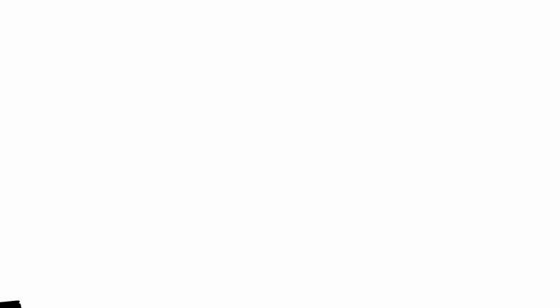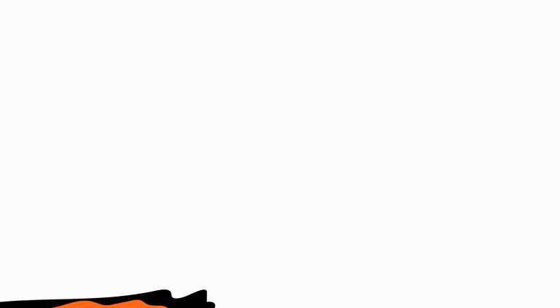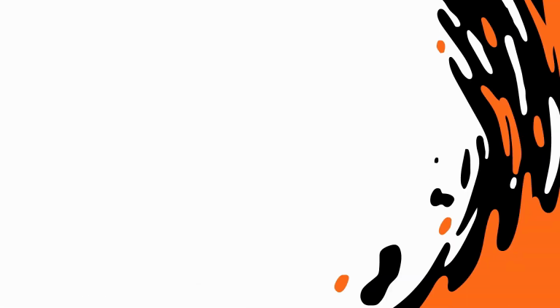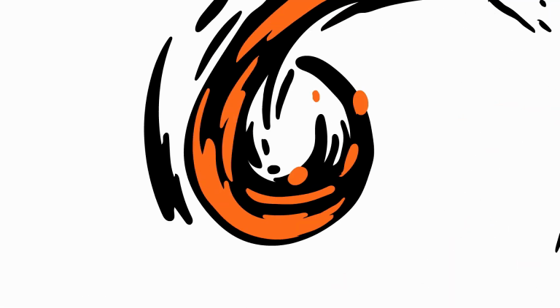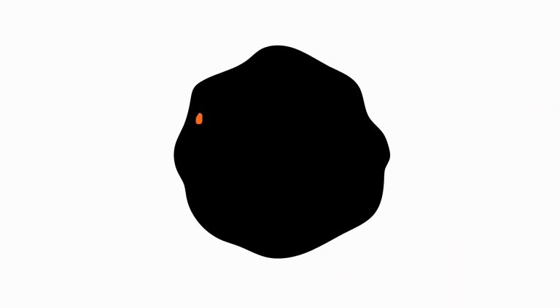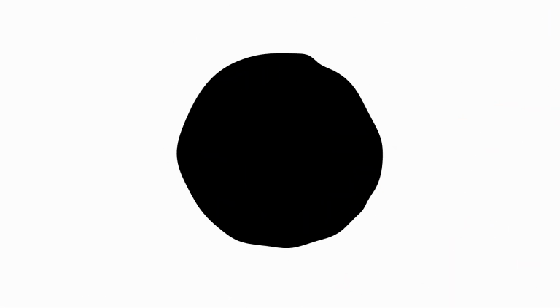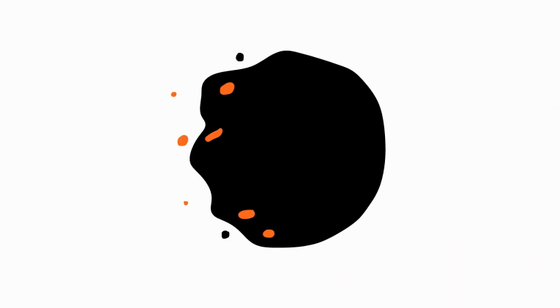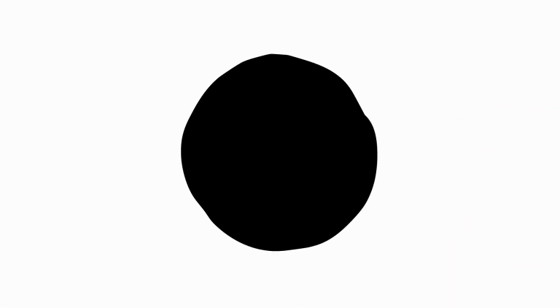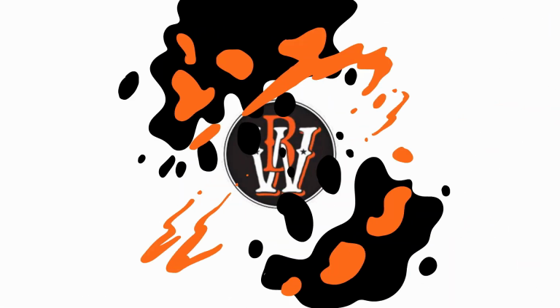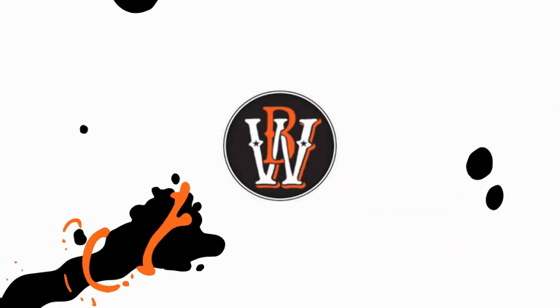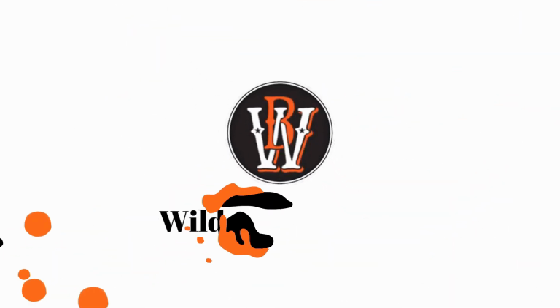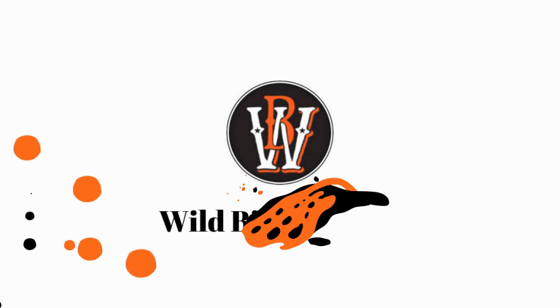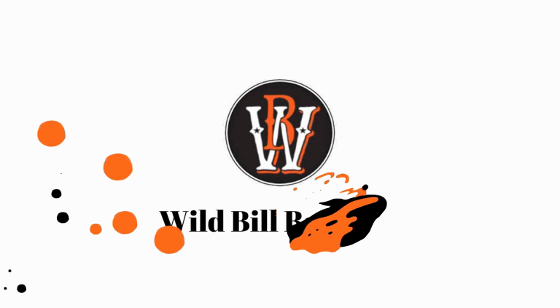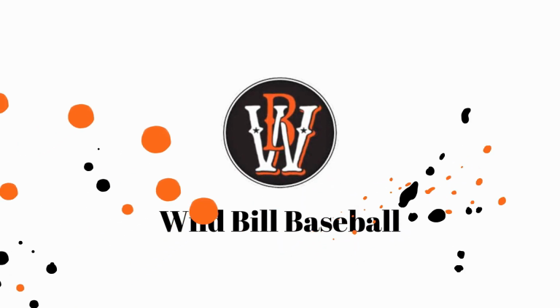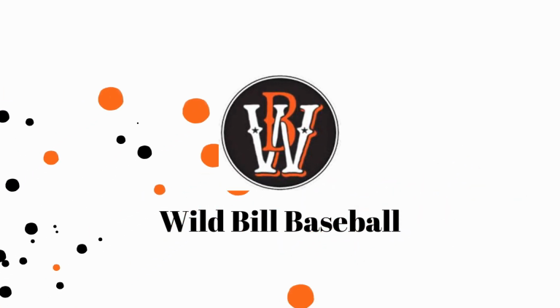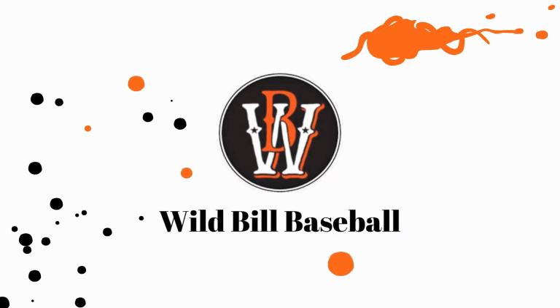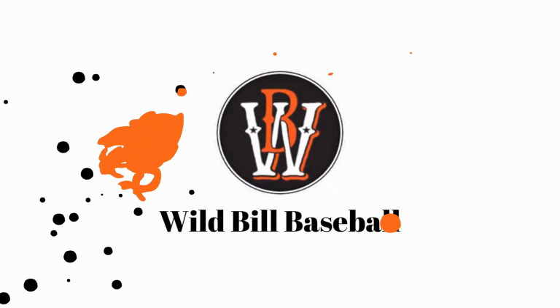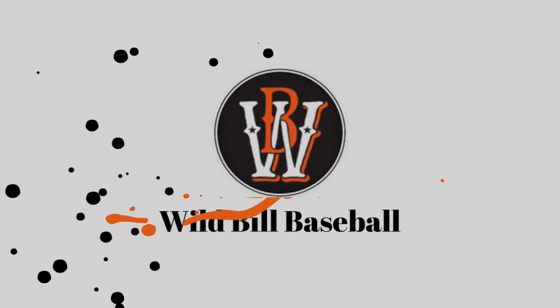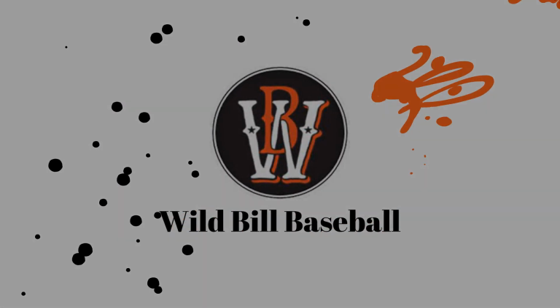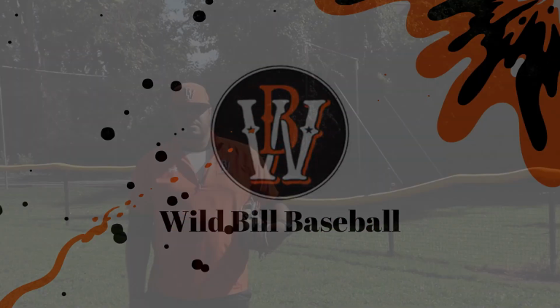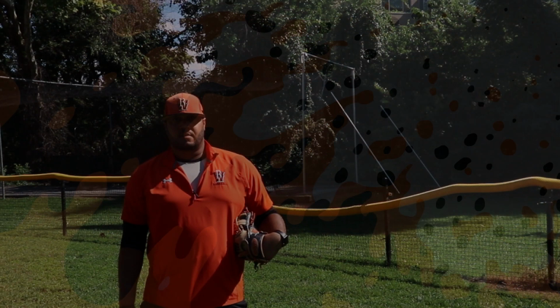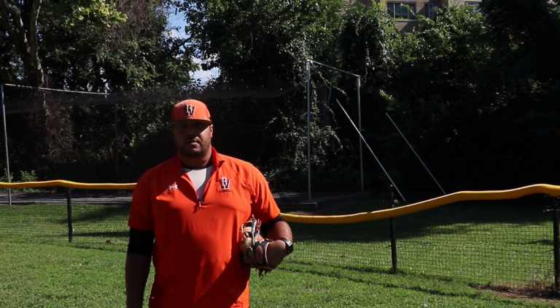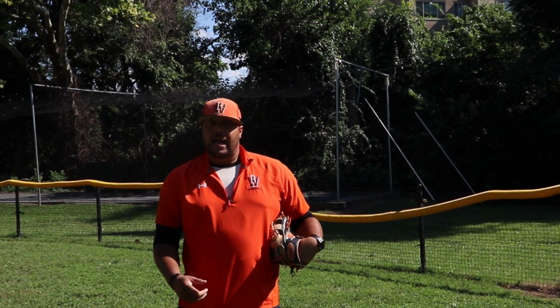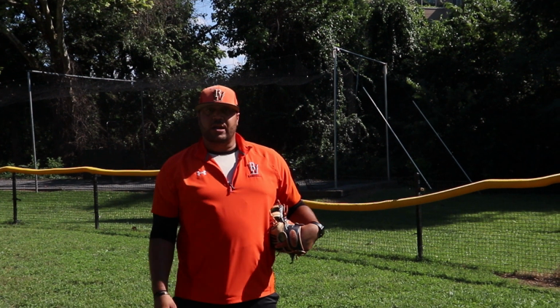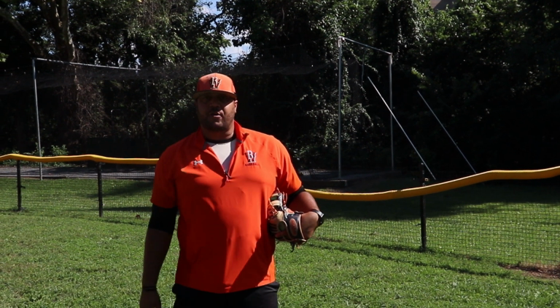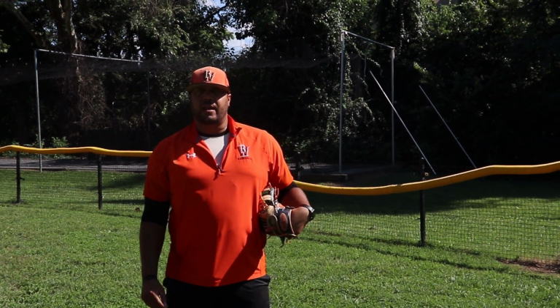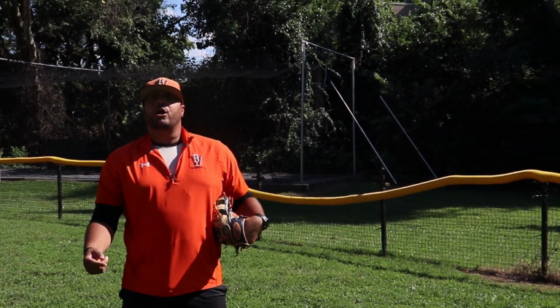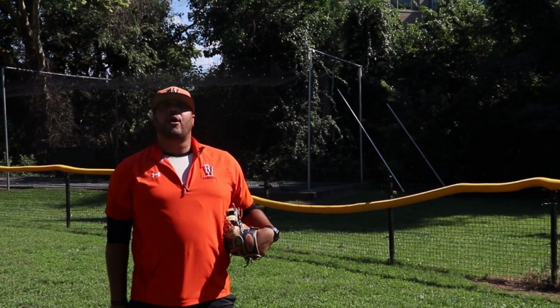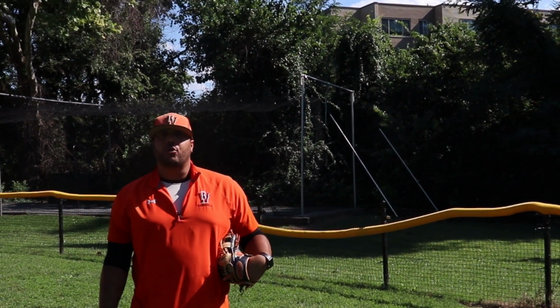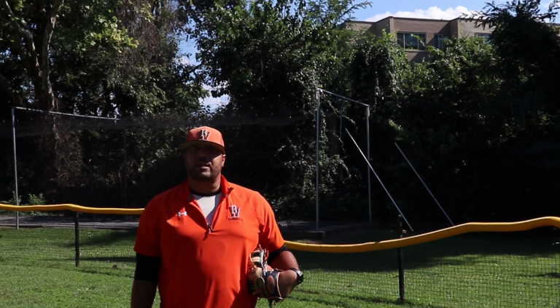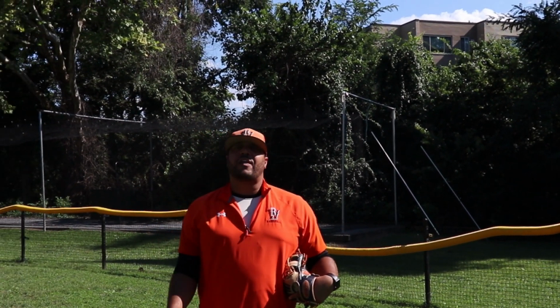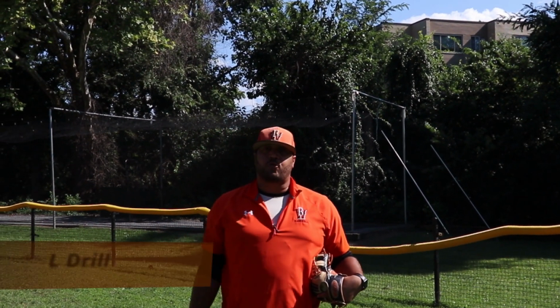Be strong! Hi everybody. Max Eckert here again. On to another outfield drill. This is called the L drill.